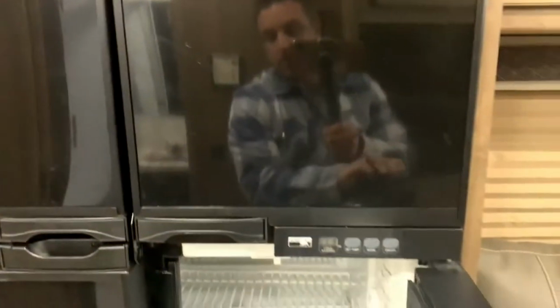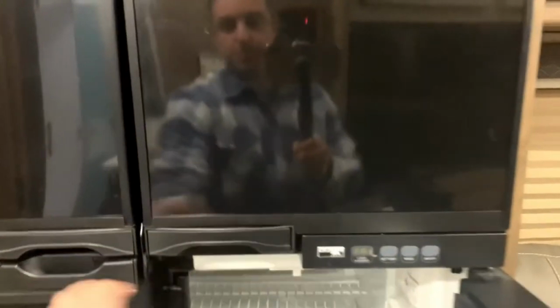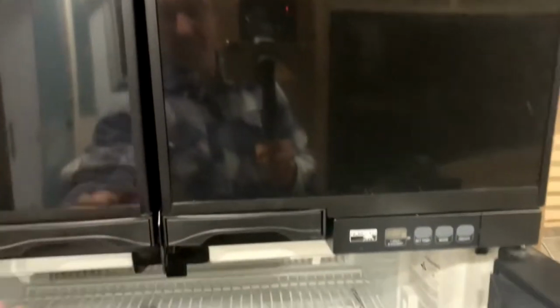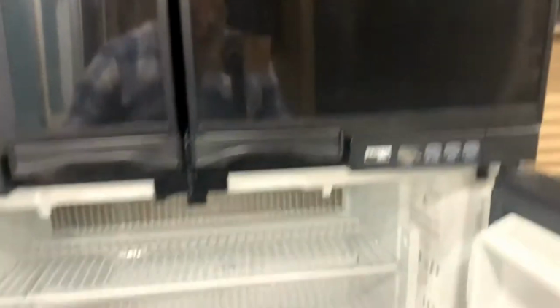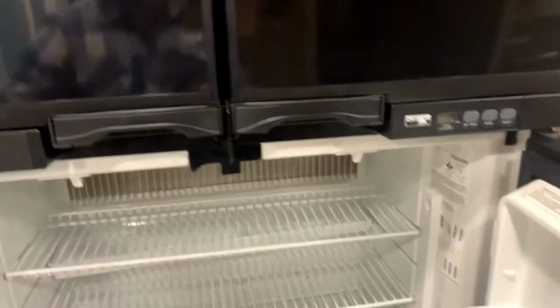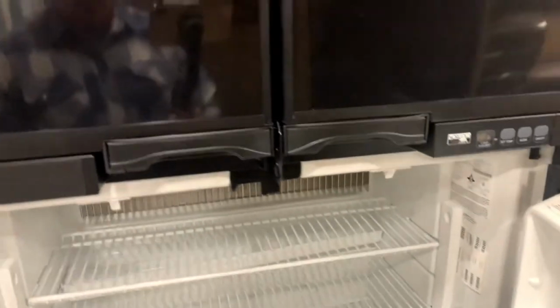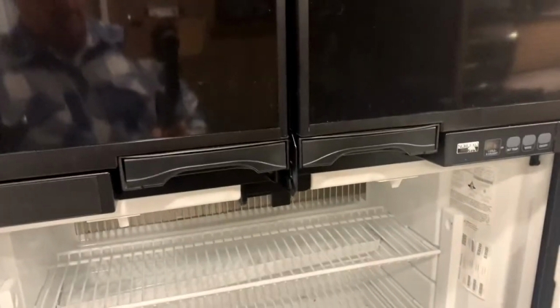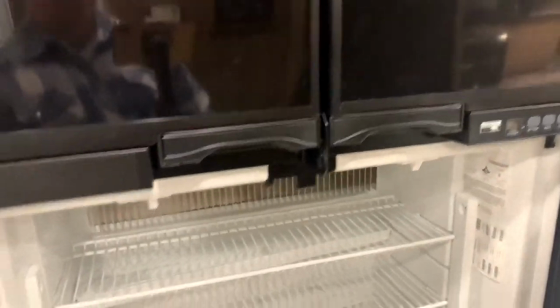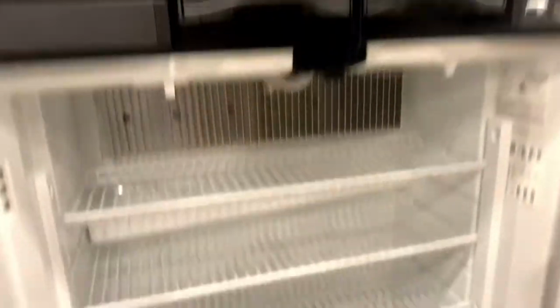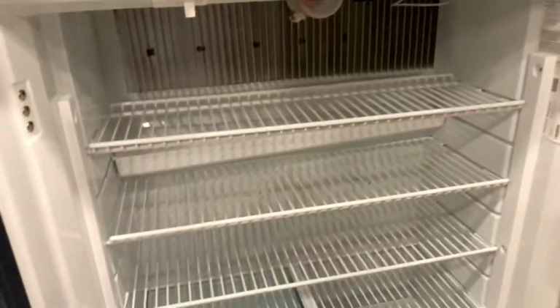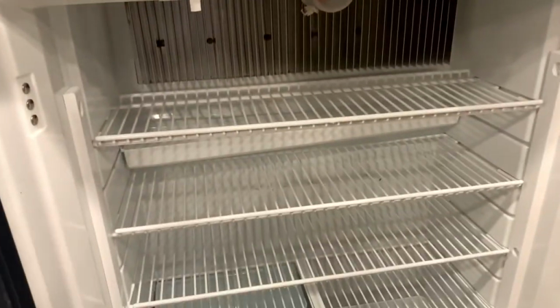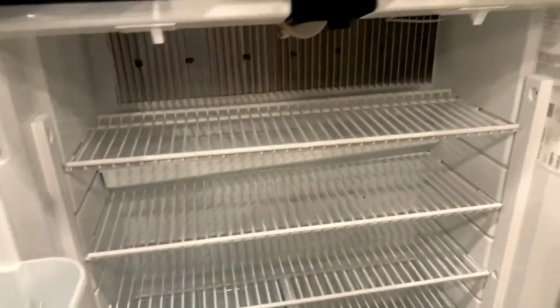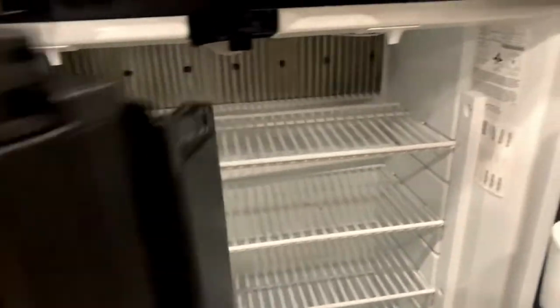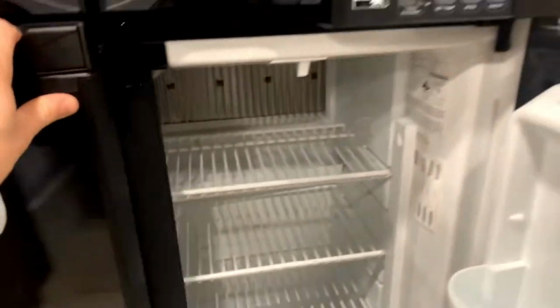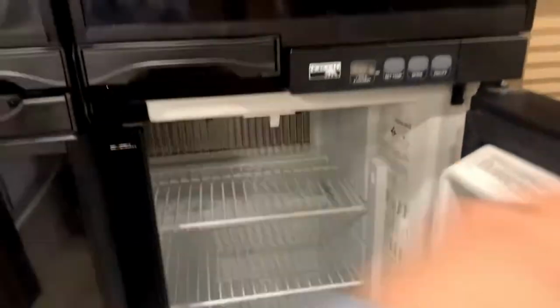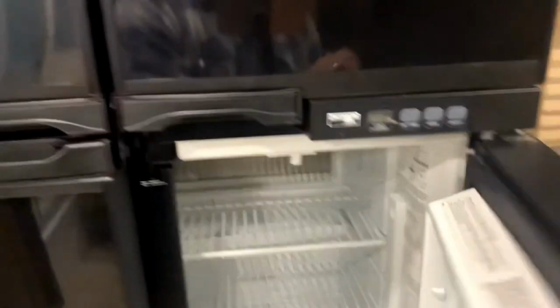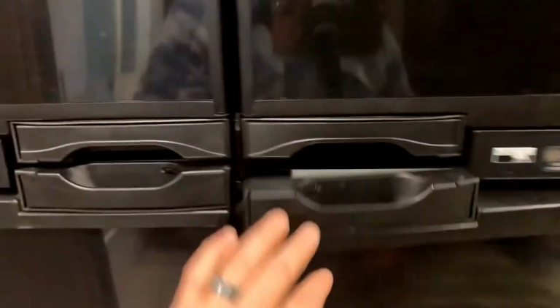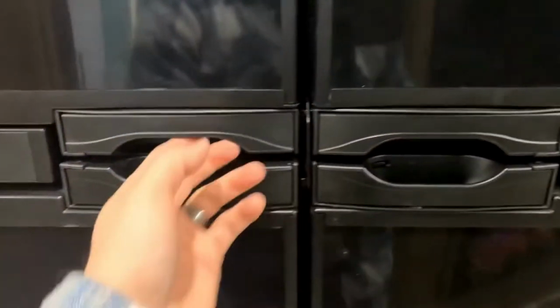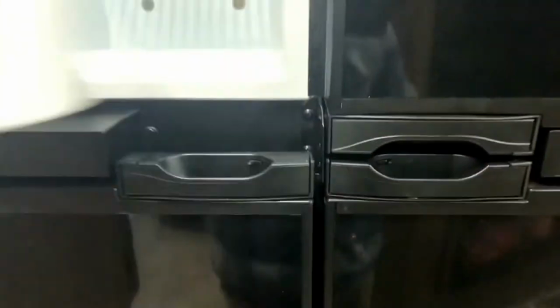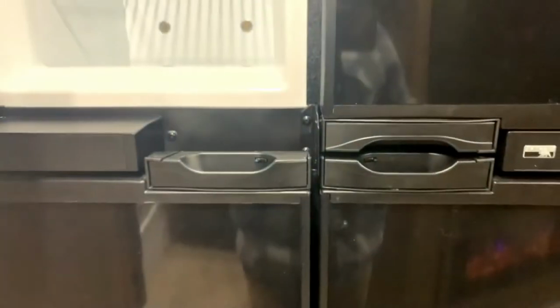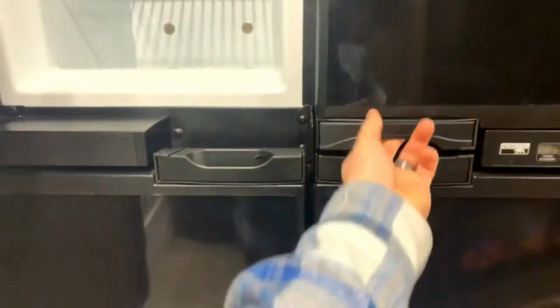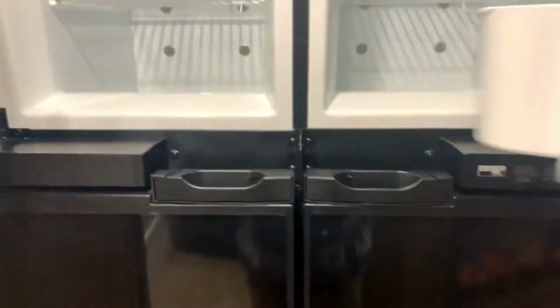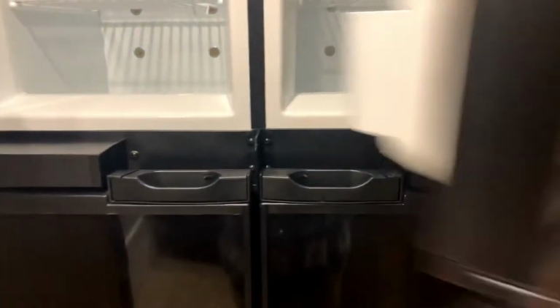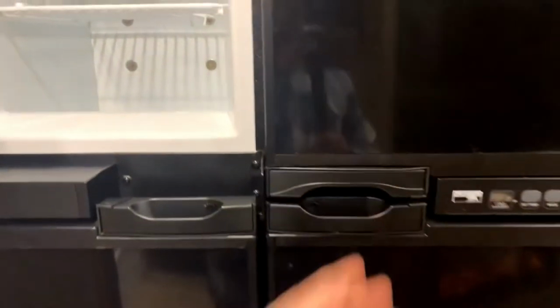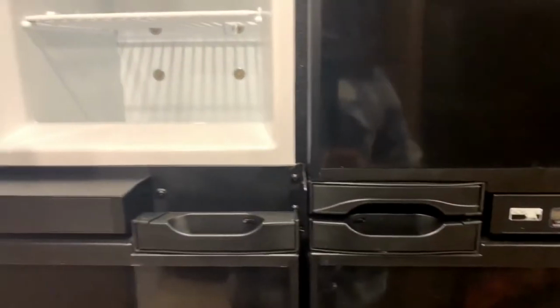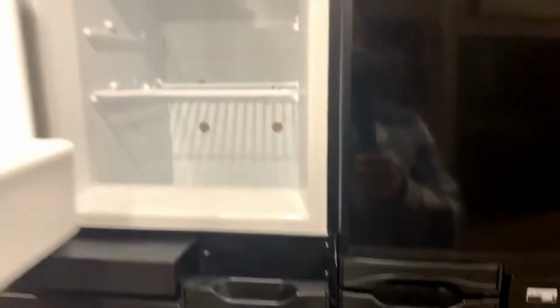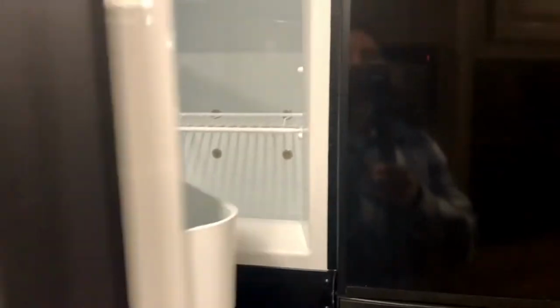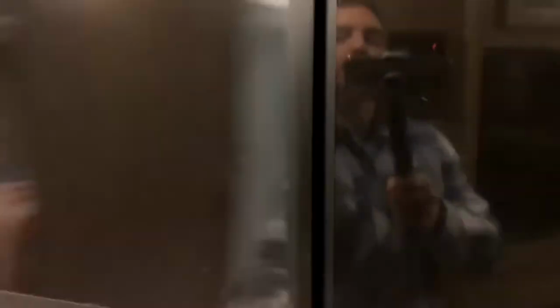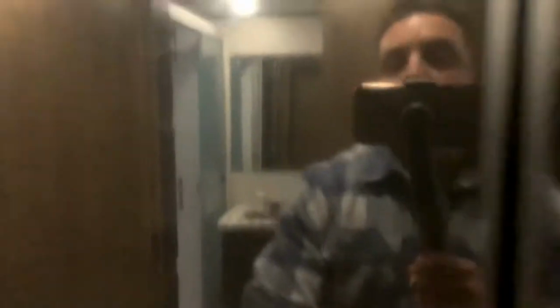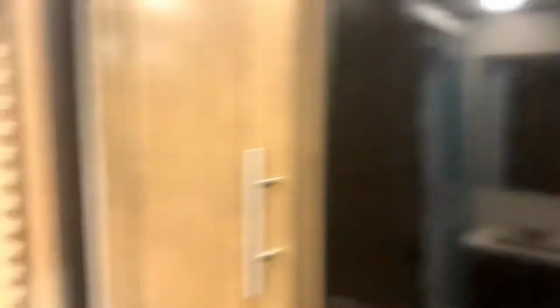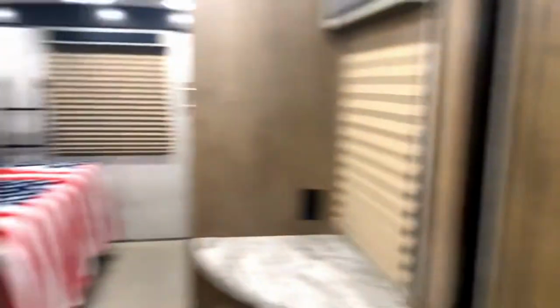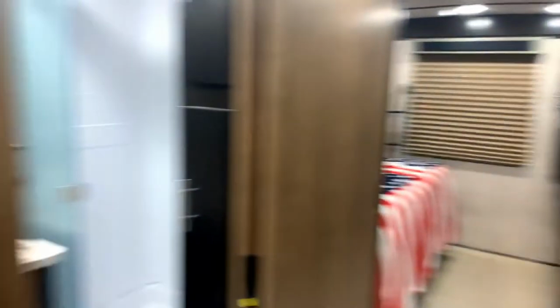Coming on back to the fridge — it's a nice big fridge, all cleaned out. I'll make sure it's running the night before so it's nice and cold. Just put your food right in there.